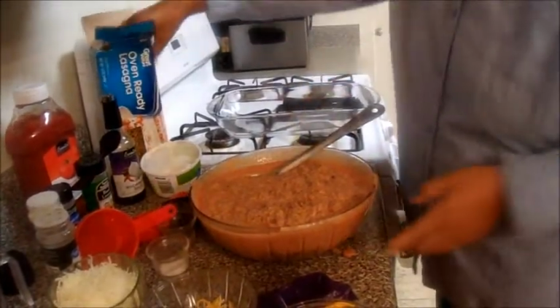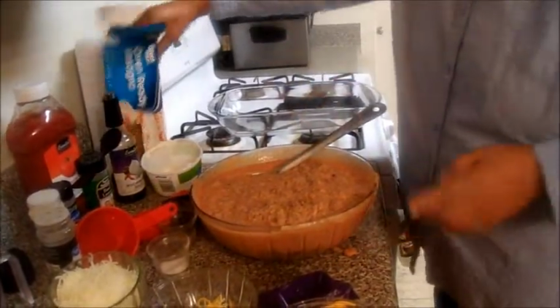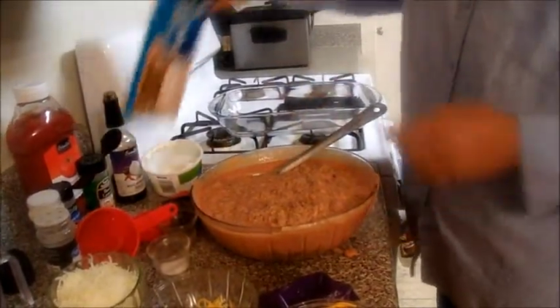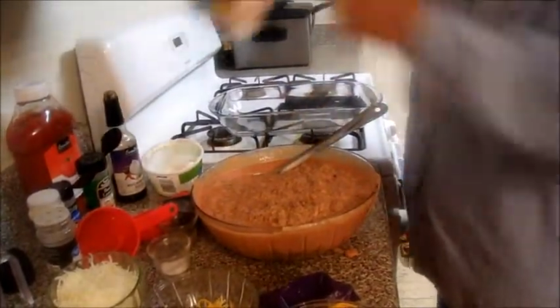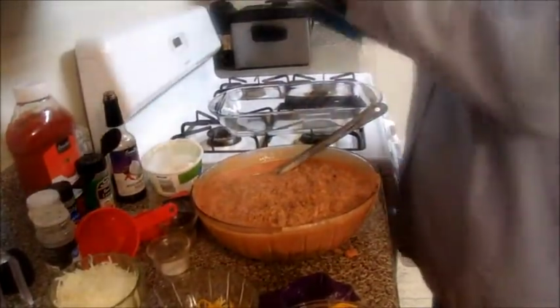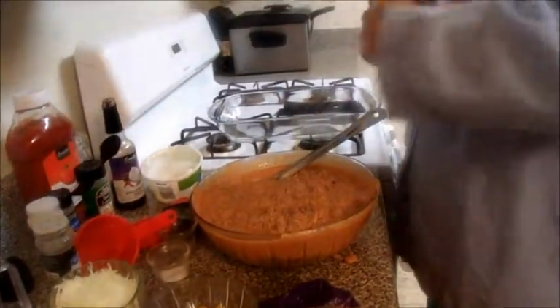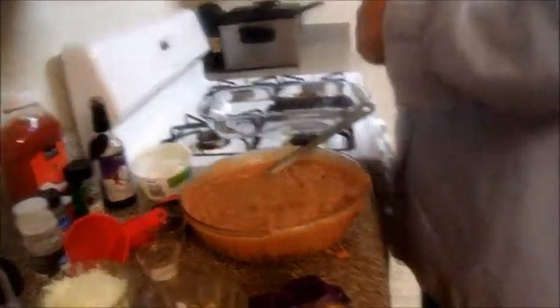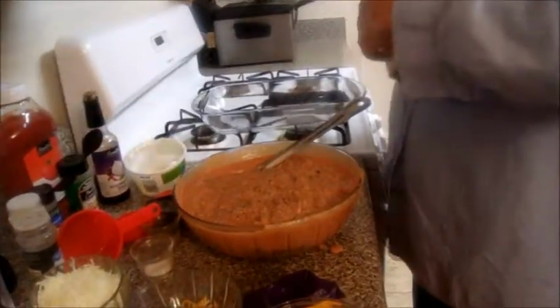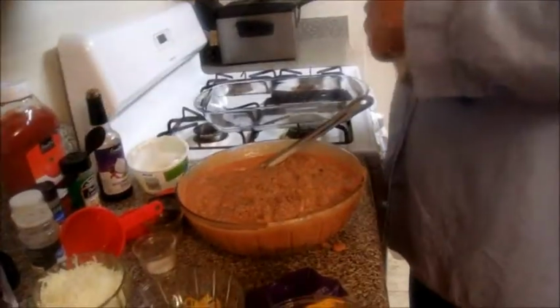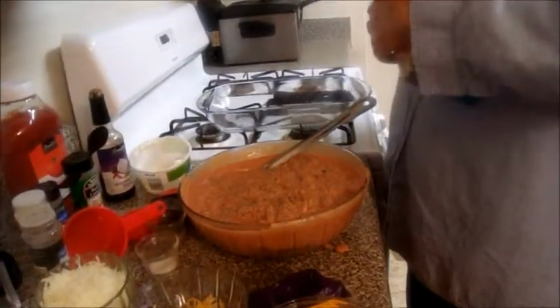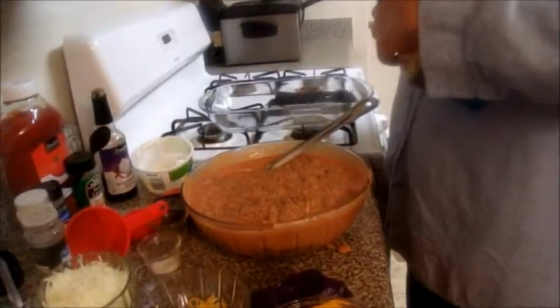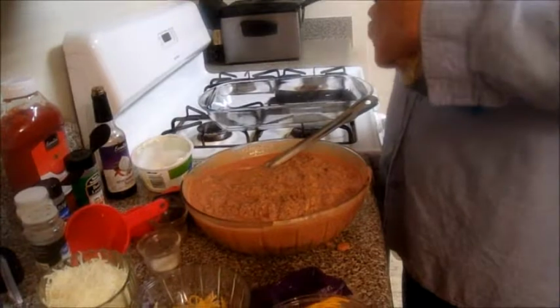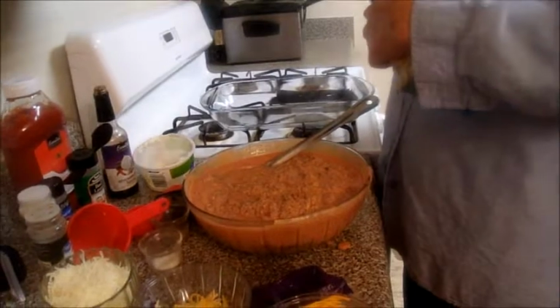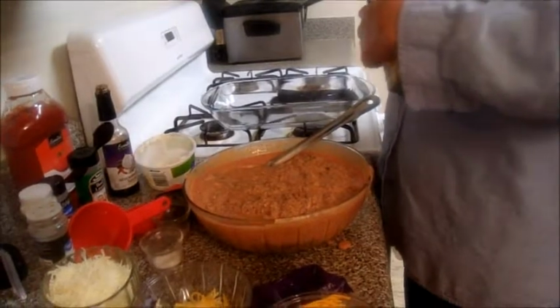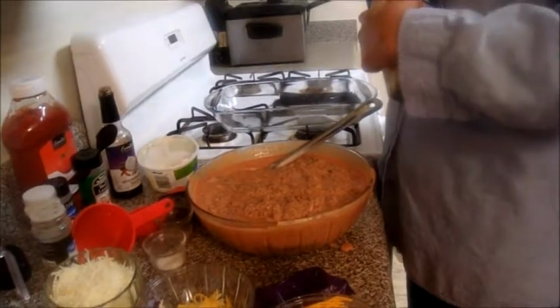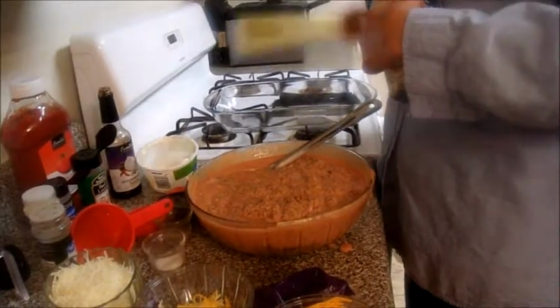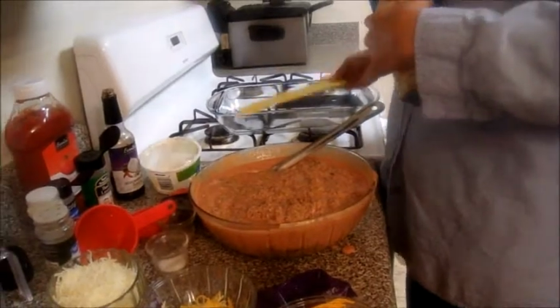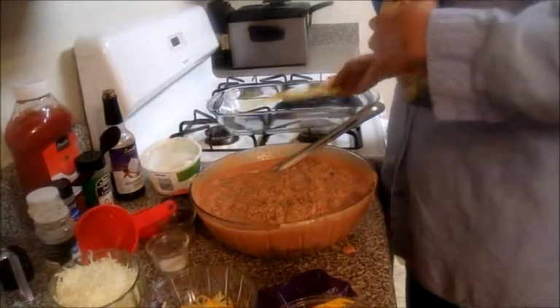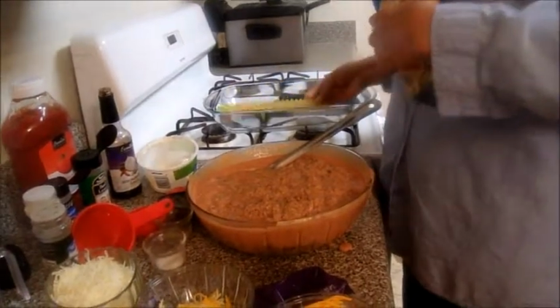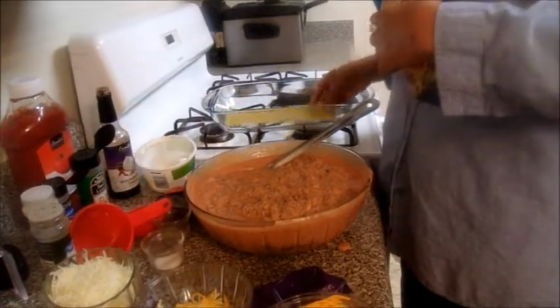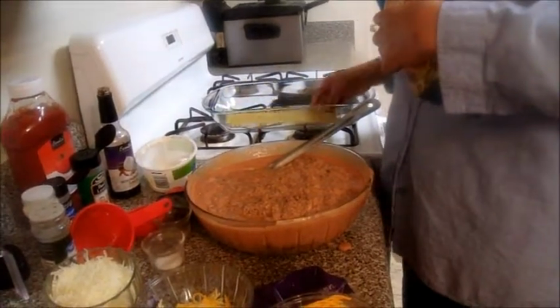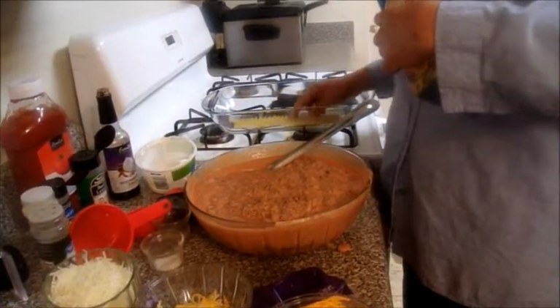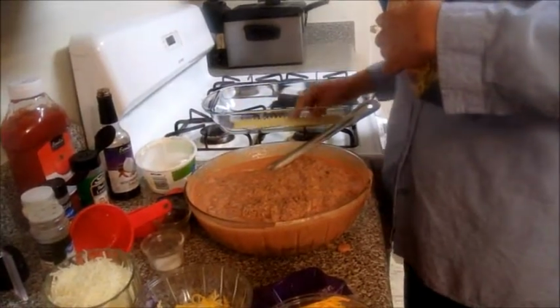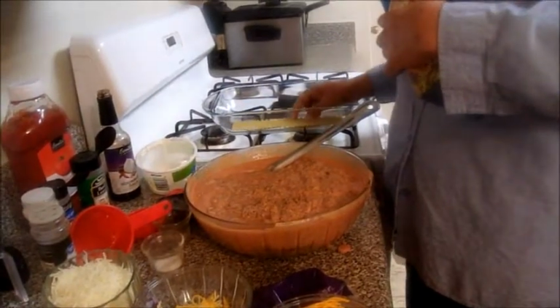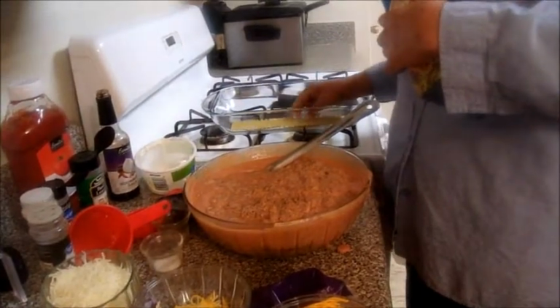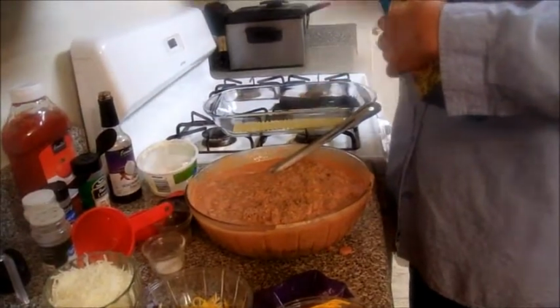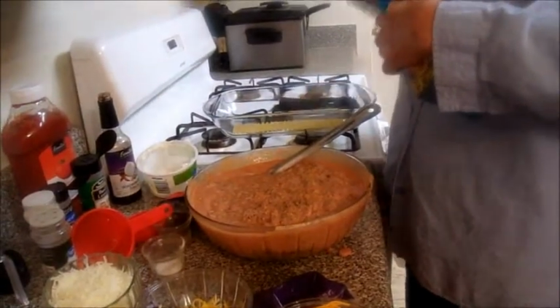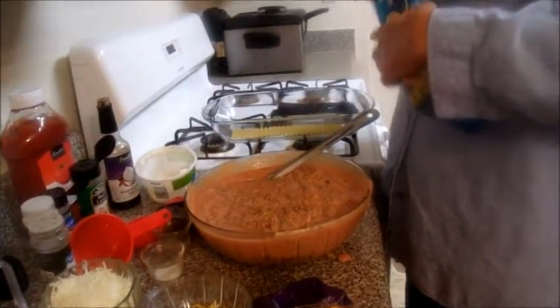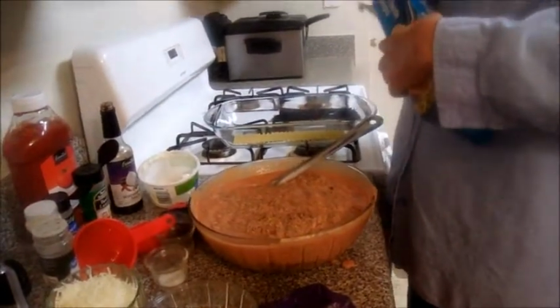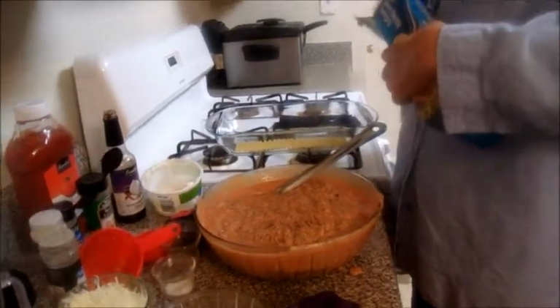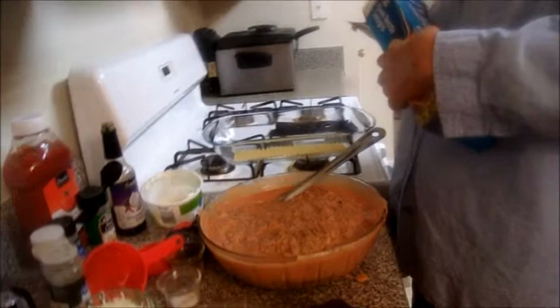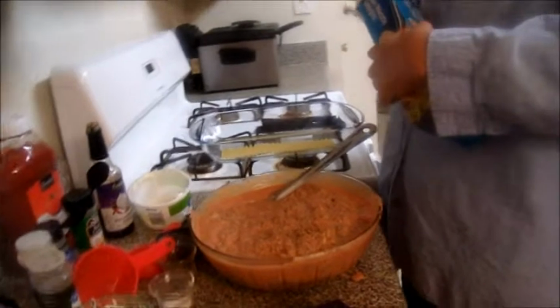We're going to lay out the lasagna first — just lay them out in the dish.